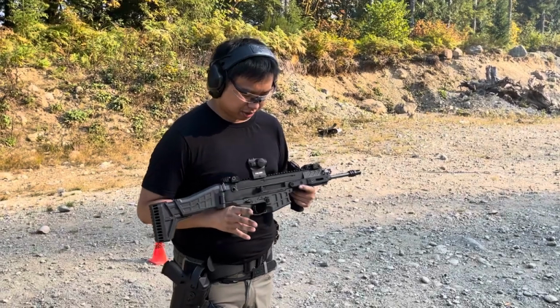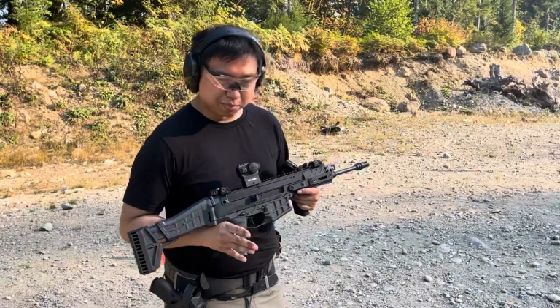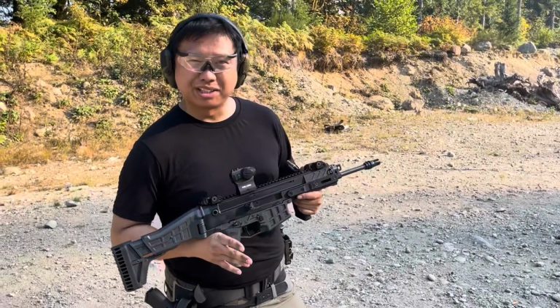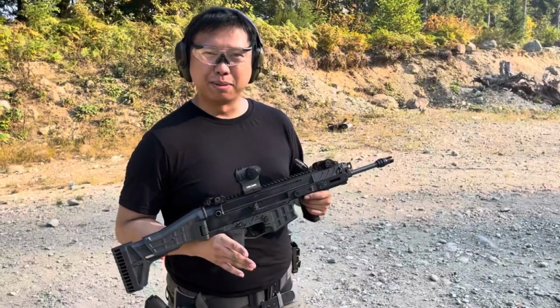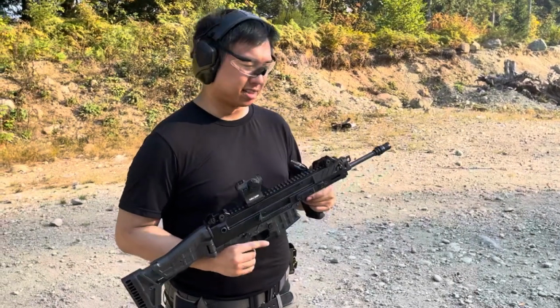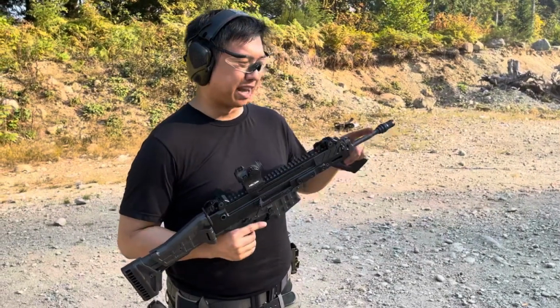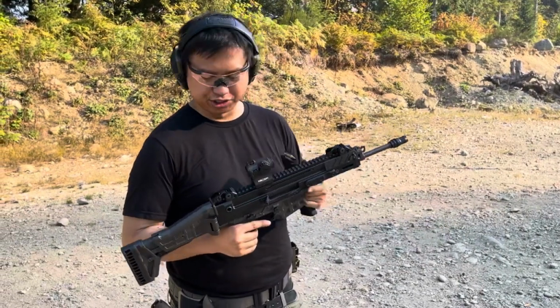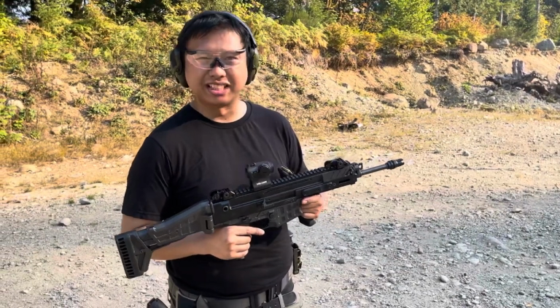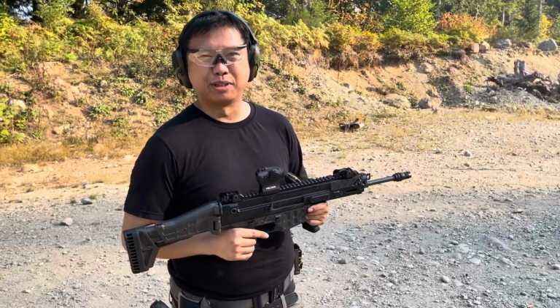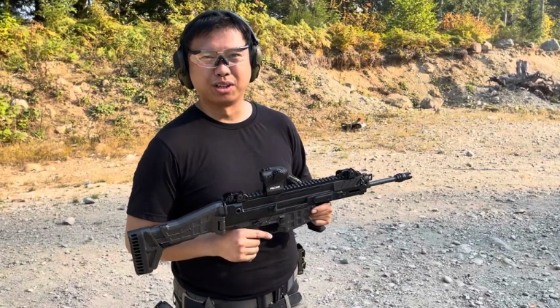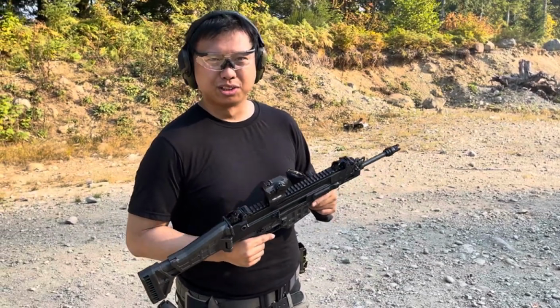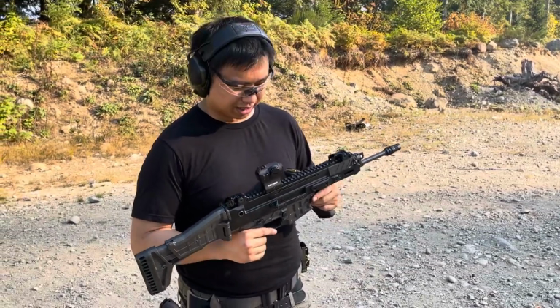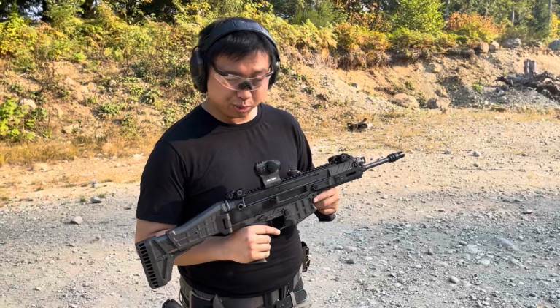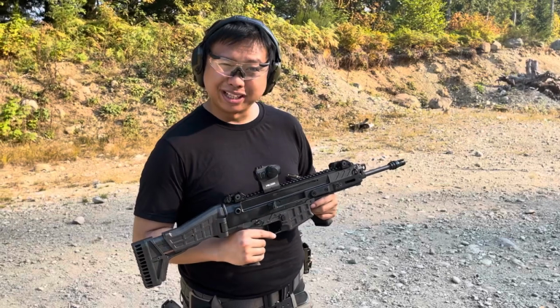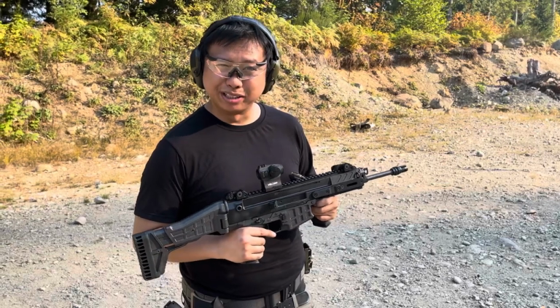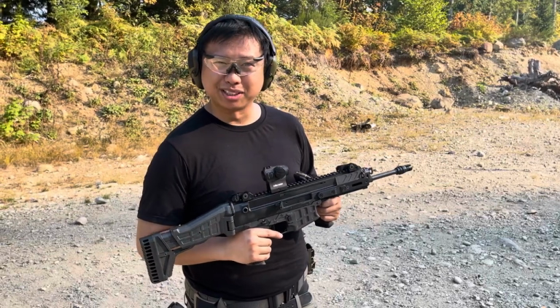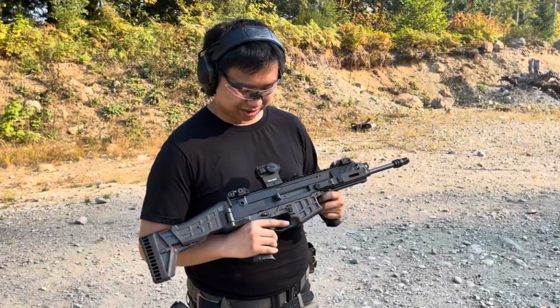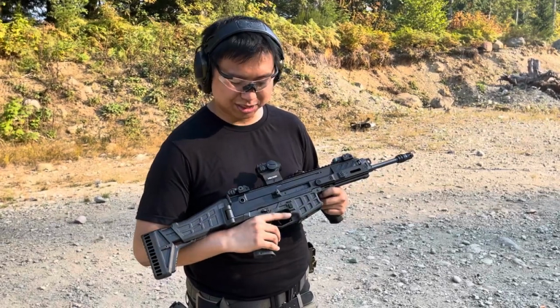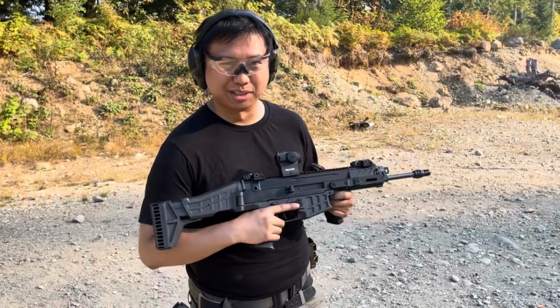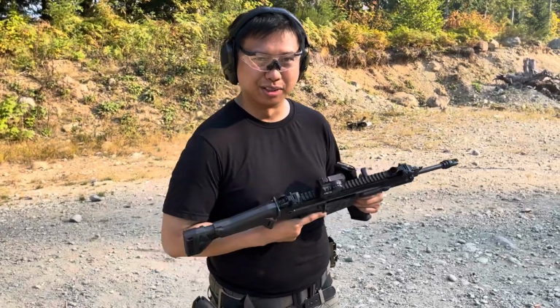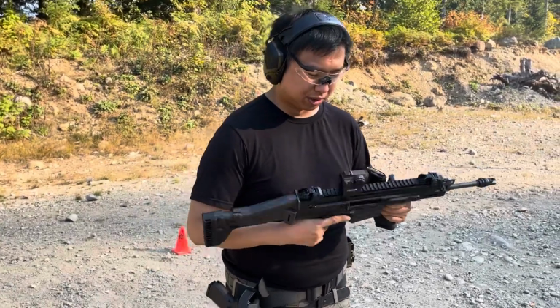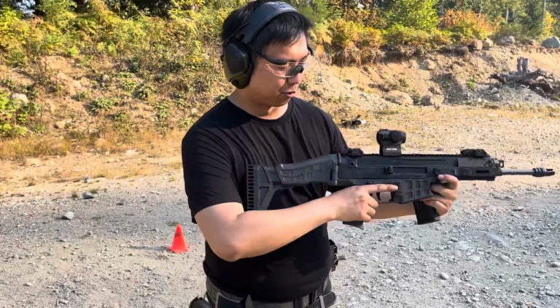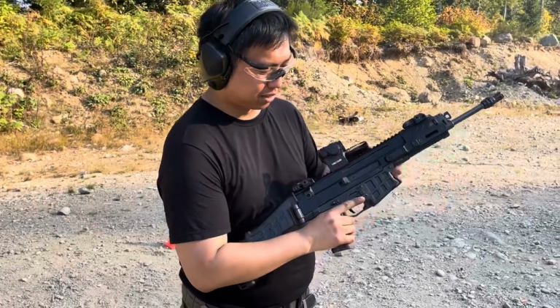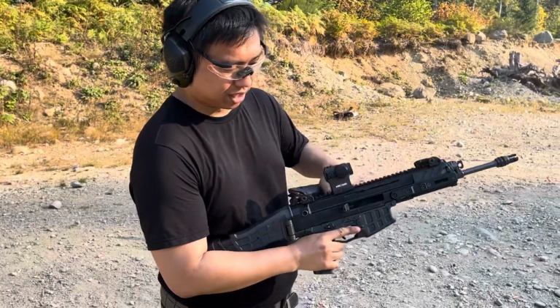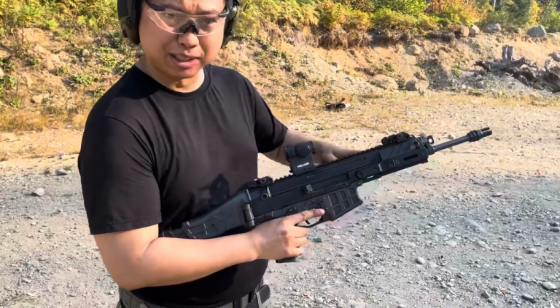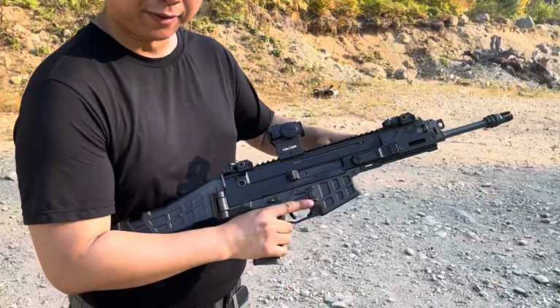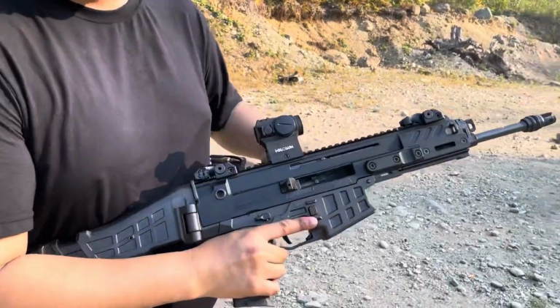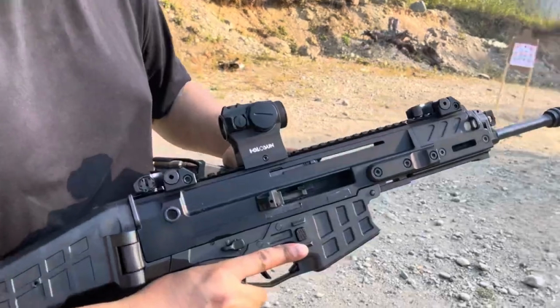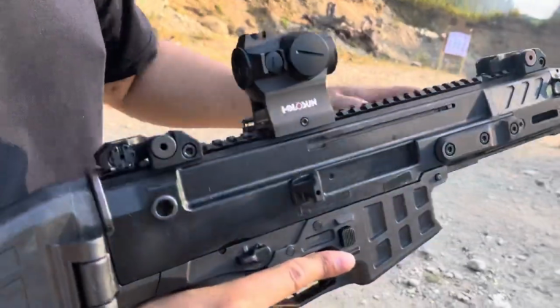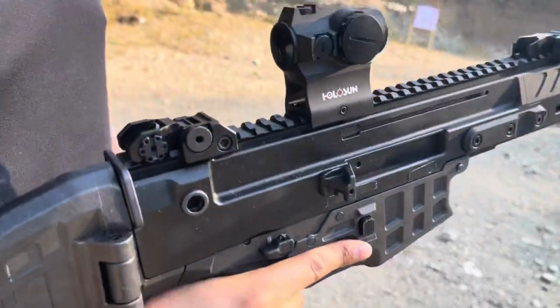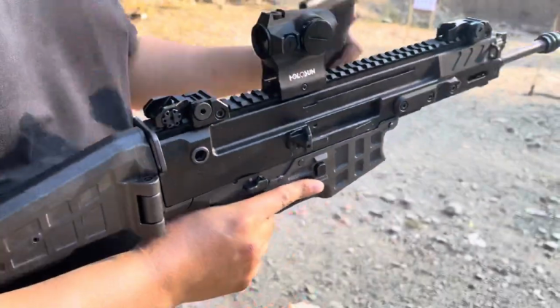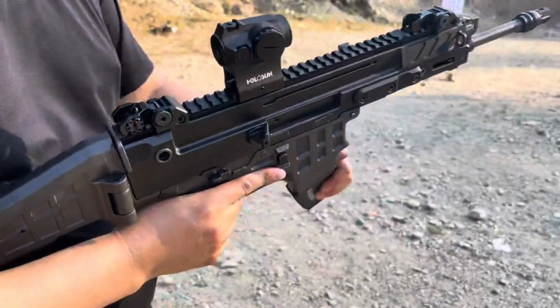So here's the Bren 2 MS 11.5 inch, and this is the SBR. There's three ways to reload this, and the last one is kind of weird. So right now the gun is all empty — get the mag in.